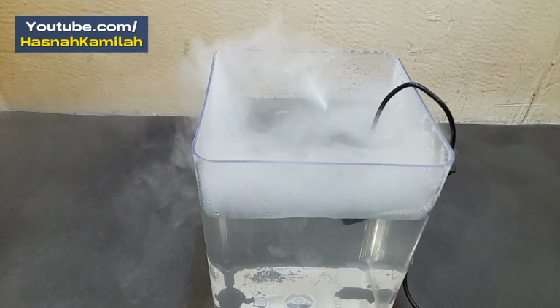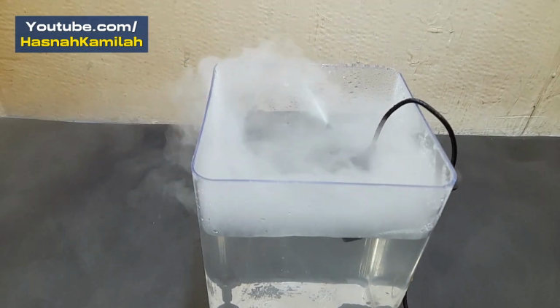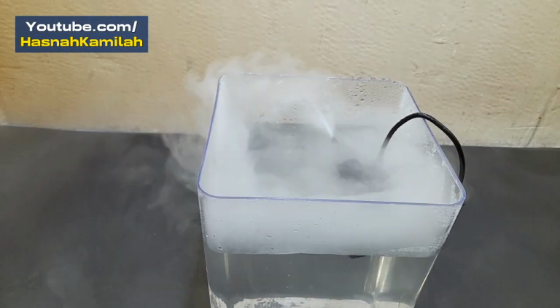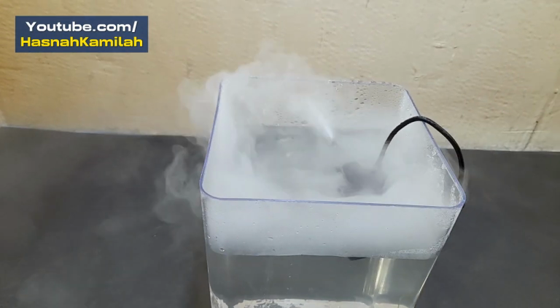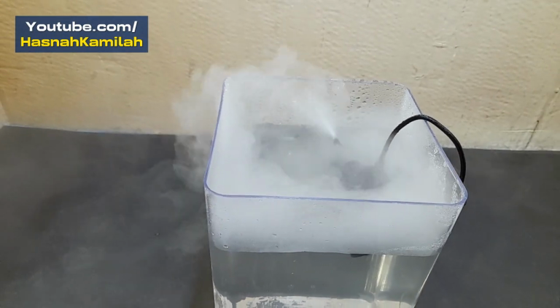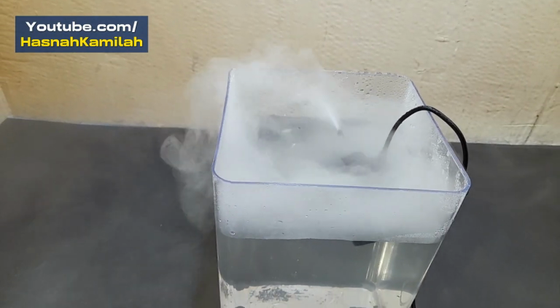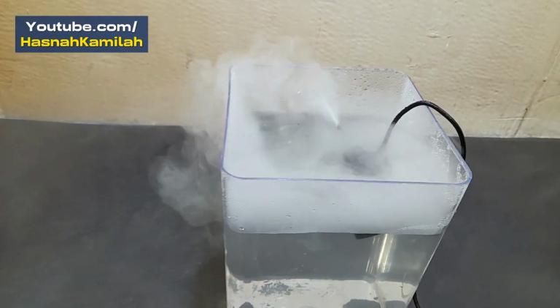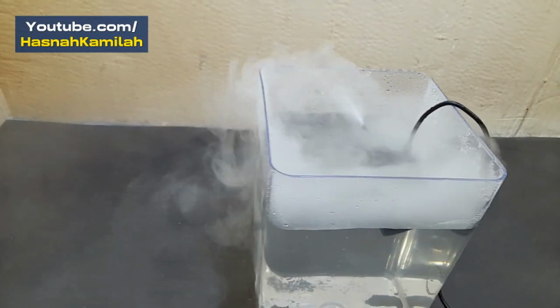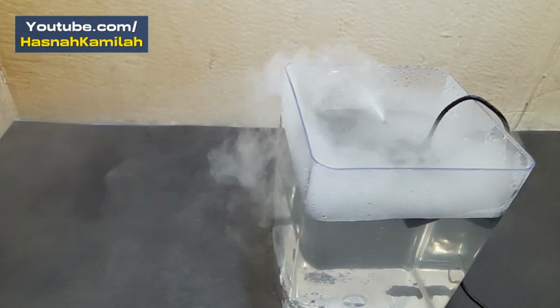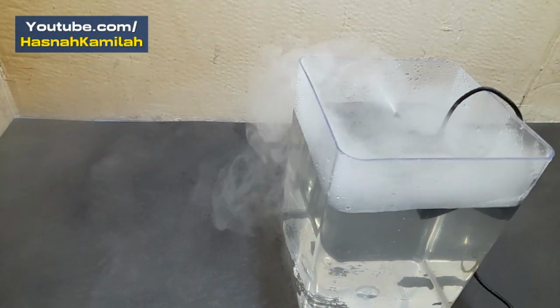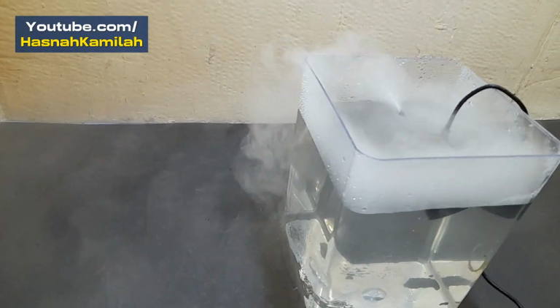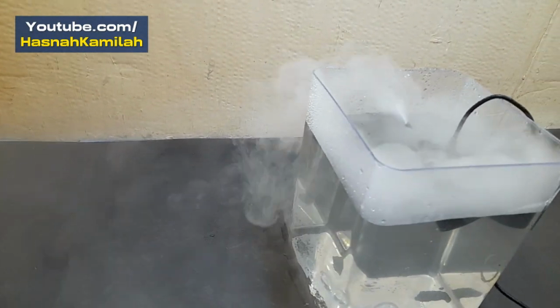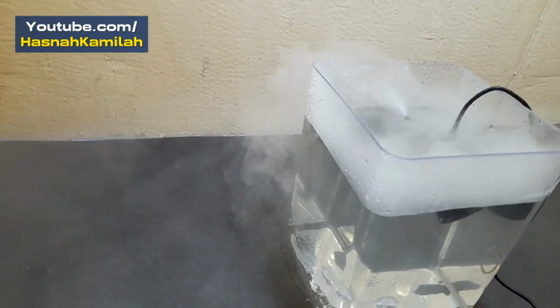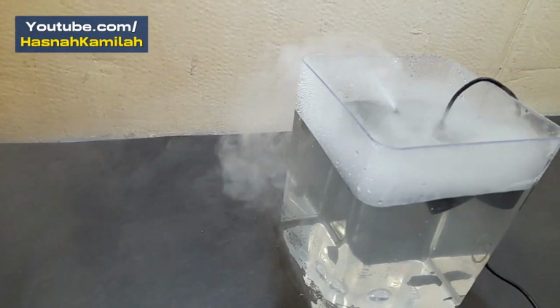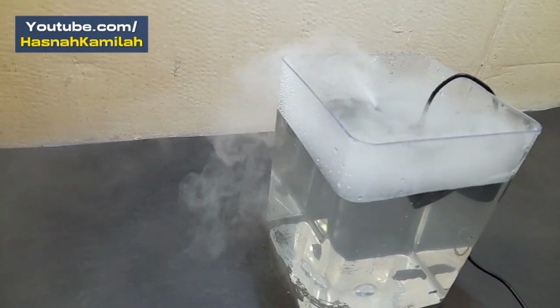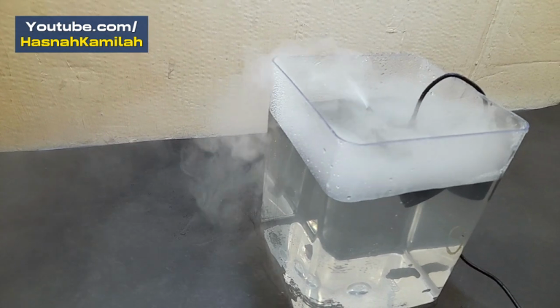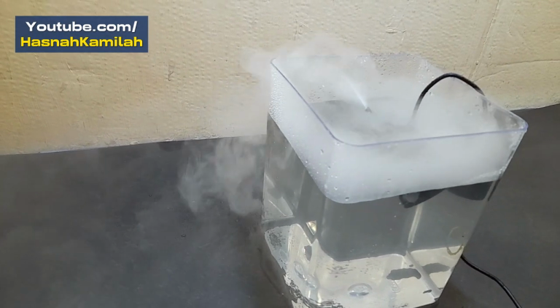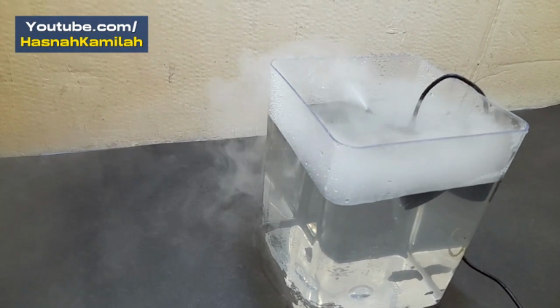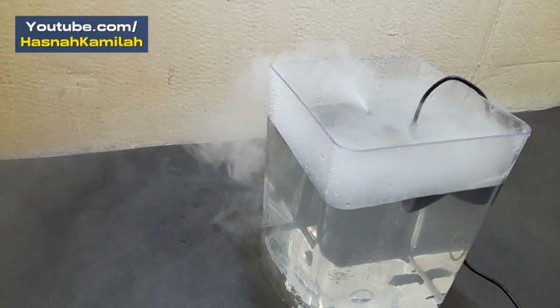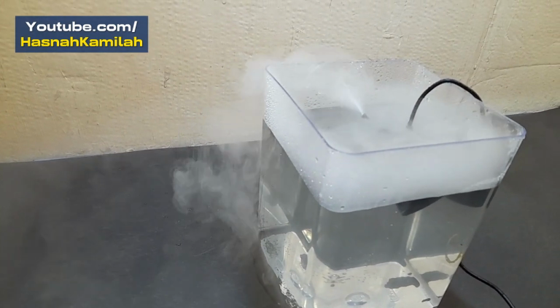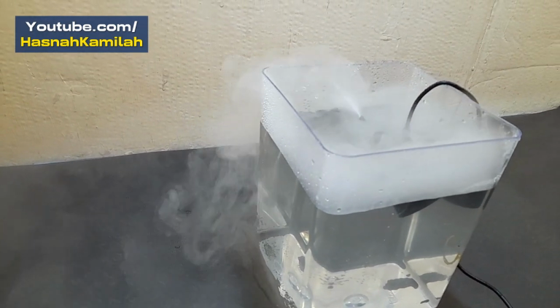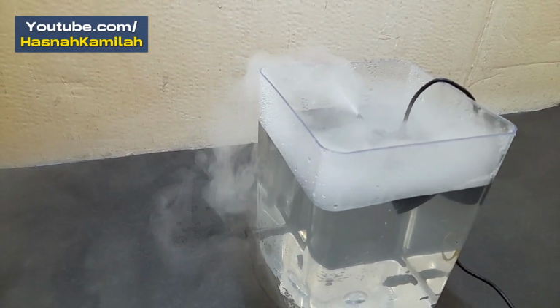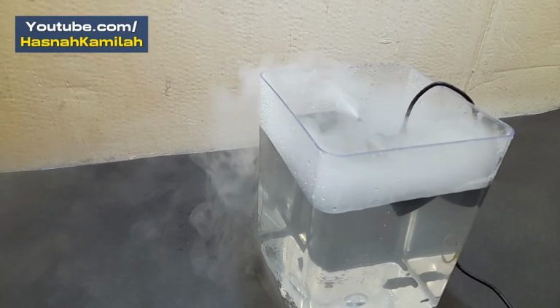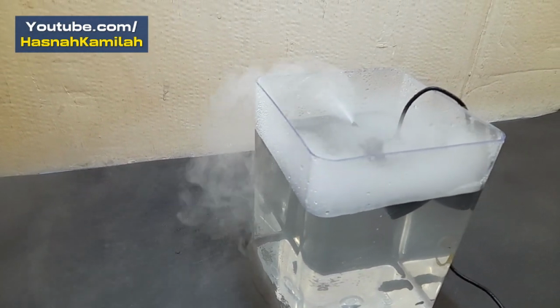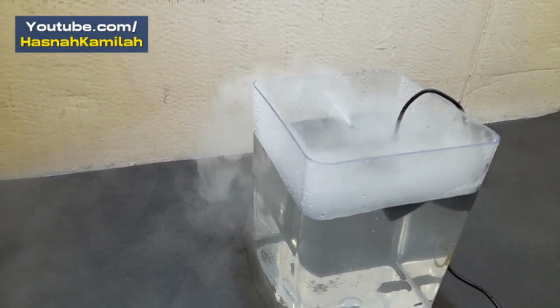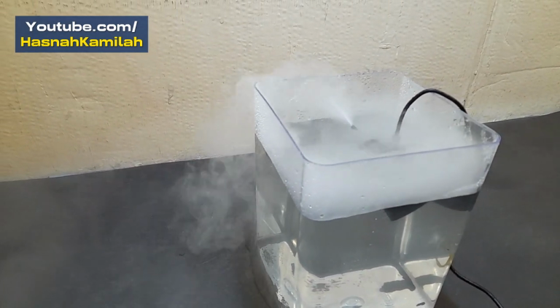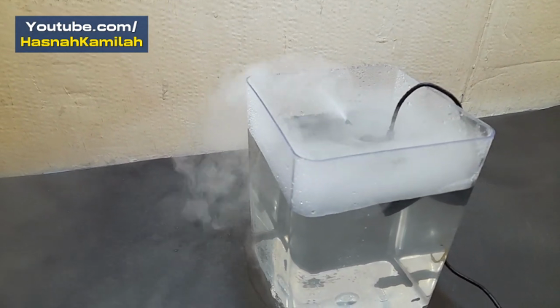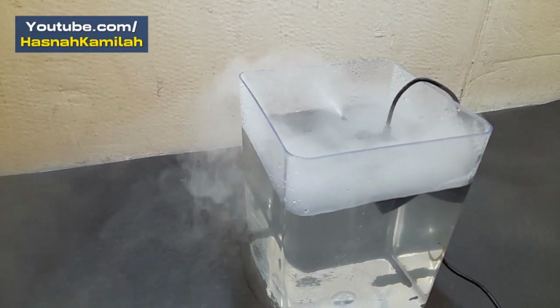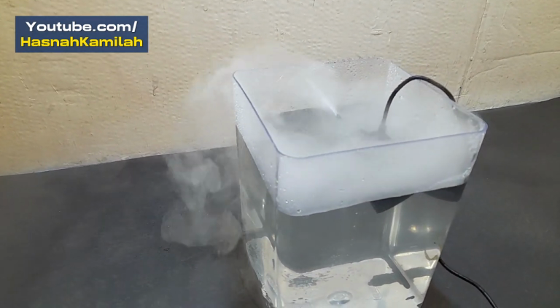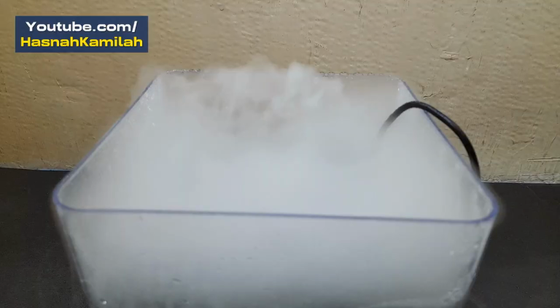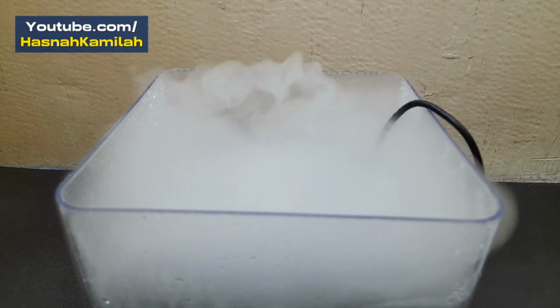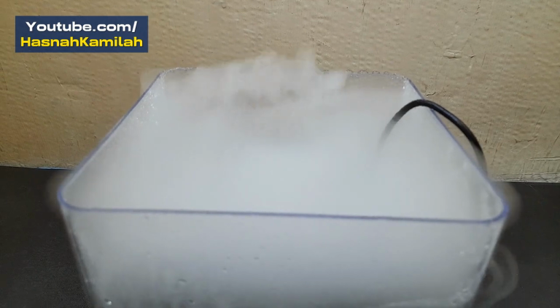Okay friends, that's the mist maker experiment that we can show at this time and I hope it's useful. Look forward to more interesting info still on this channel. Thanks for watching.